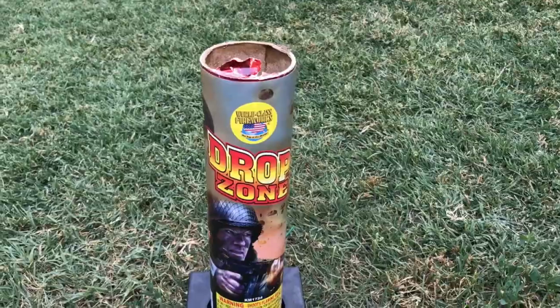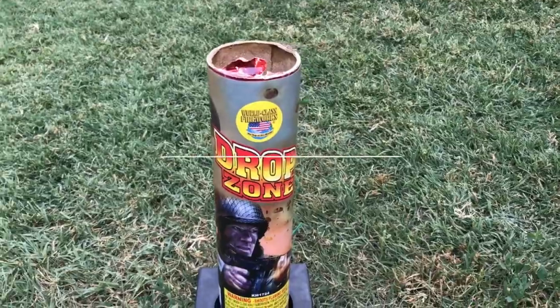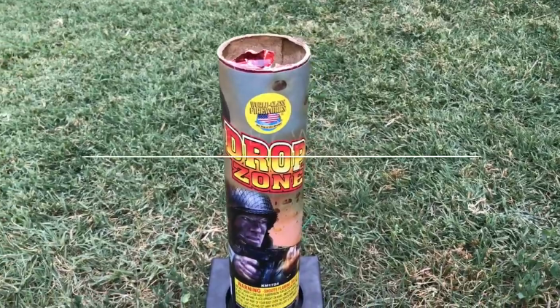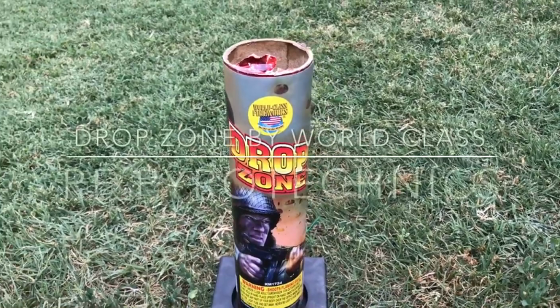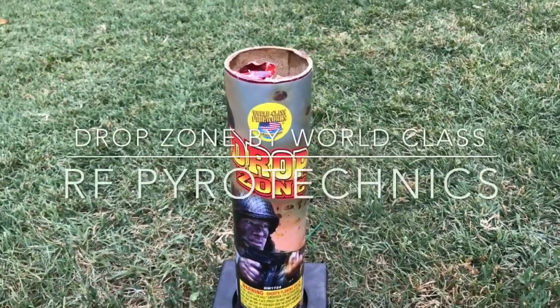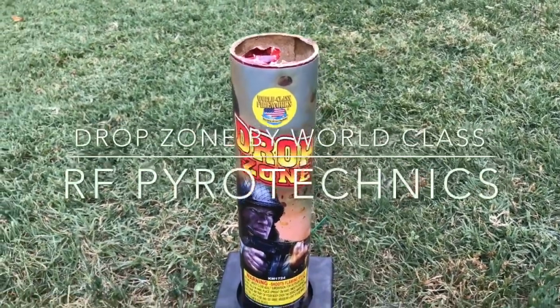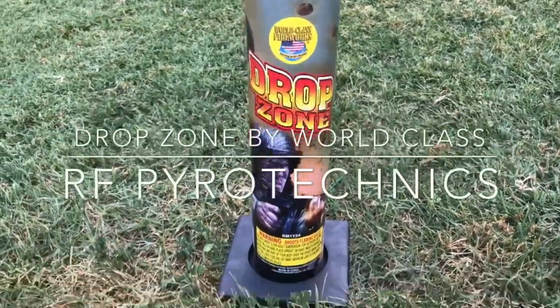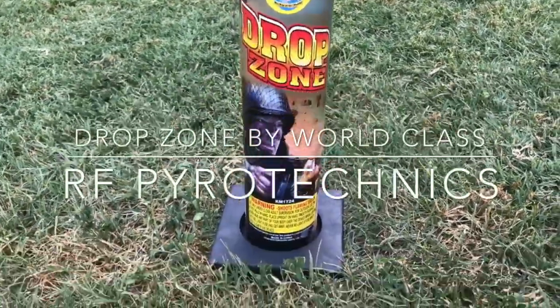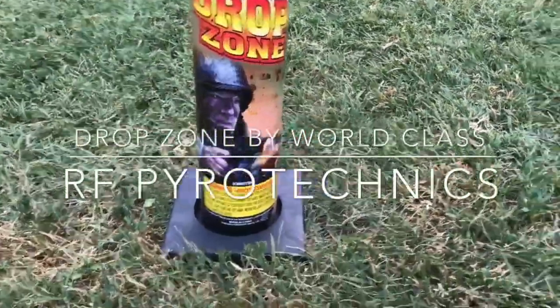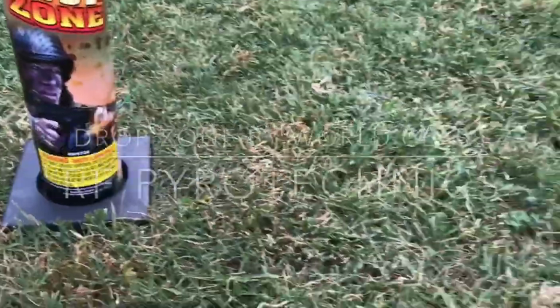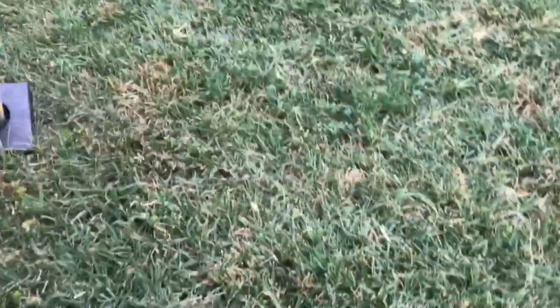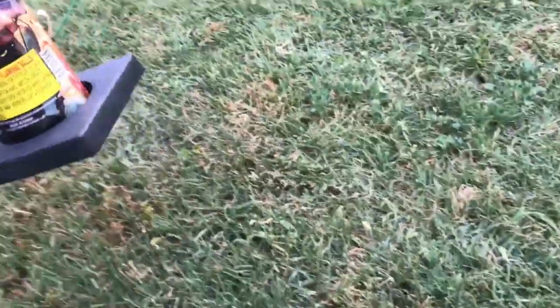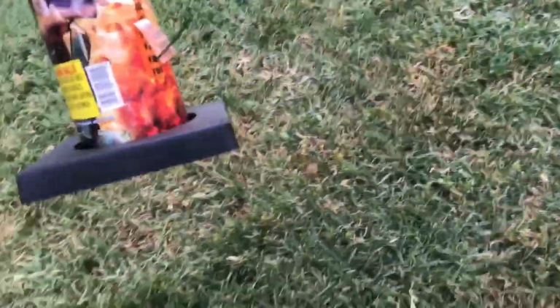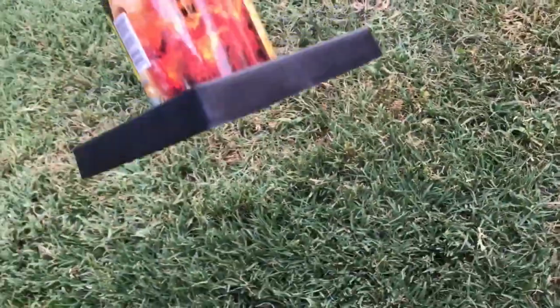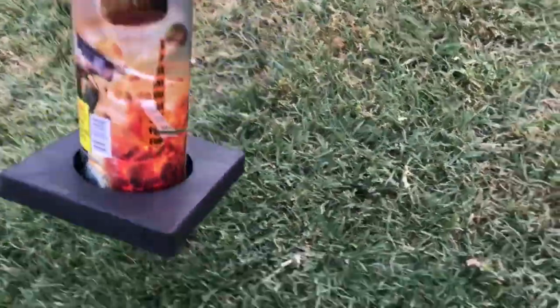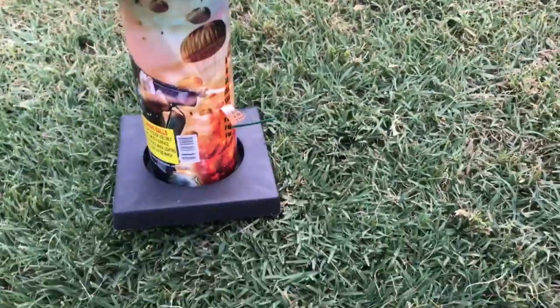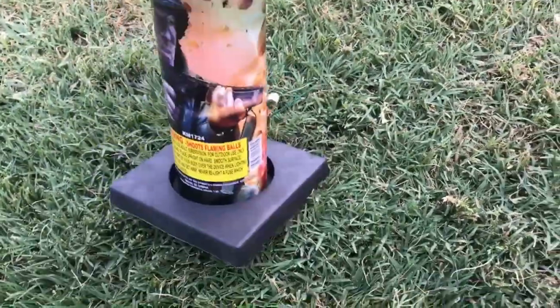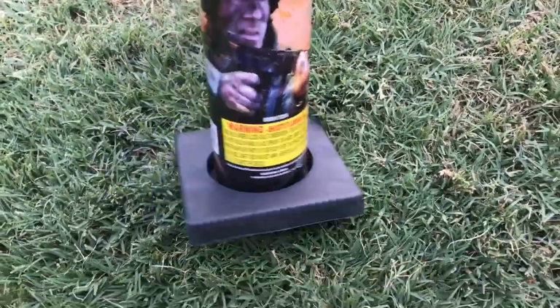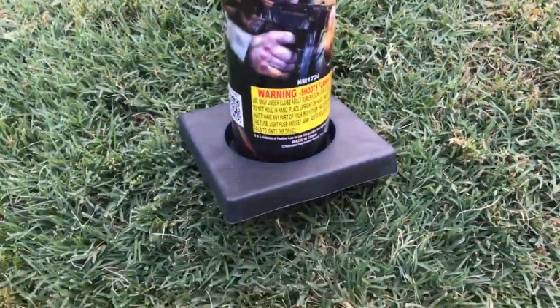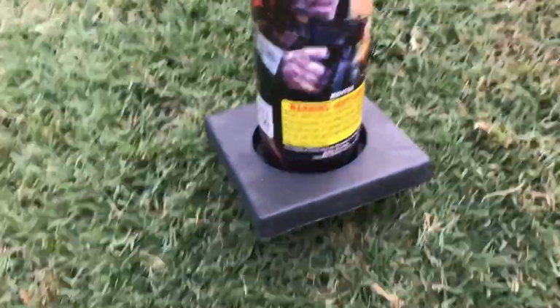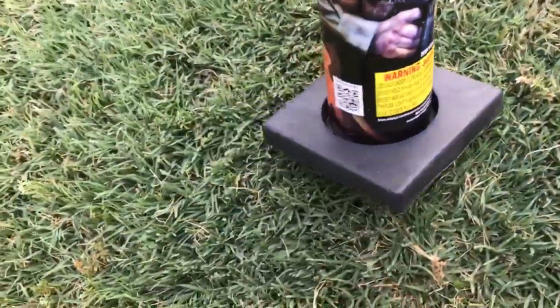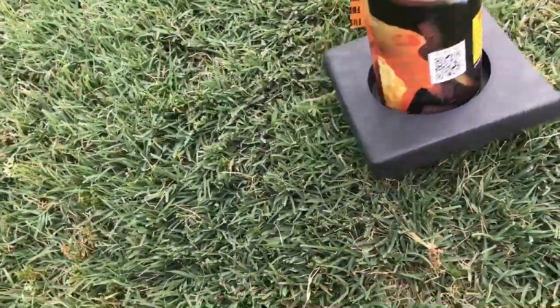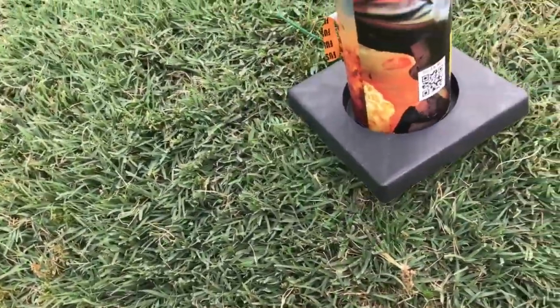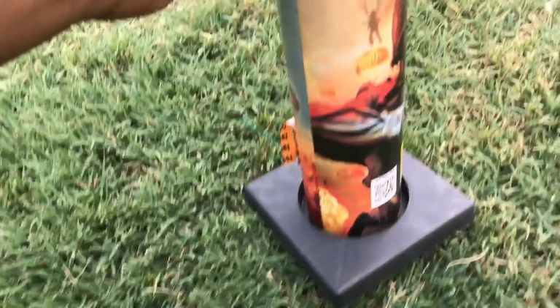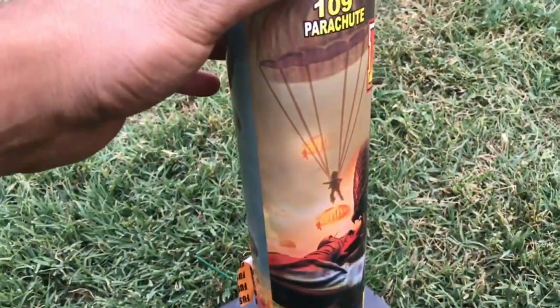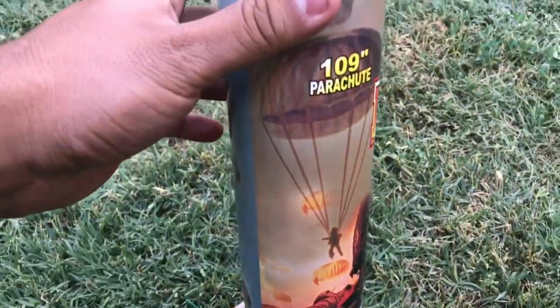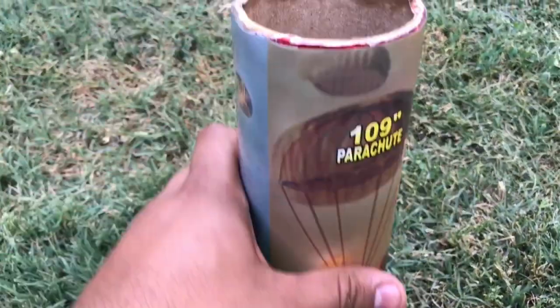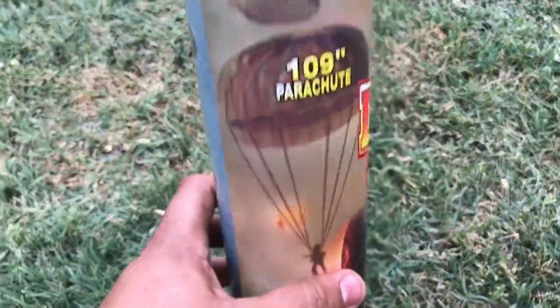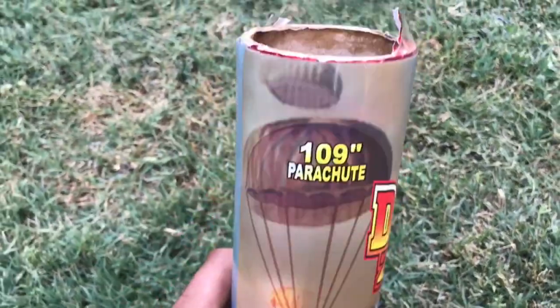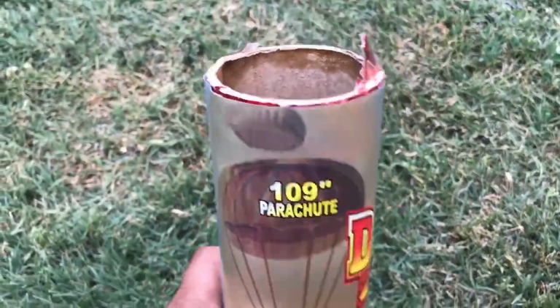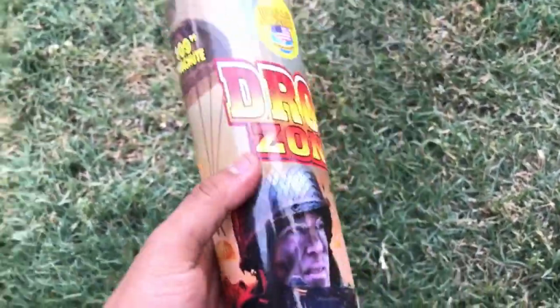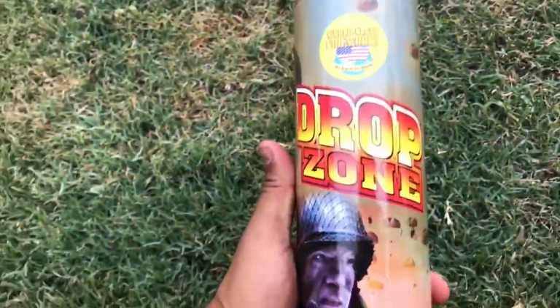What's up YouTube? It's Art Park Trainers here with a review of this single shot parachute called Drop Zone by World Class. Here's the artwork on it — it looks pretty cool. It says it's a 109 inch parachute.